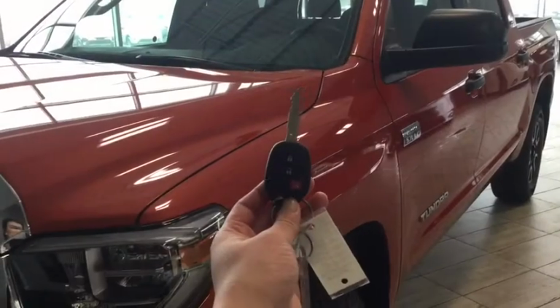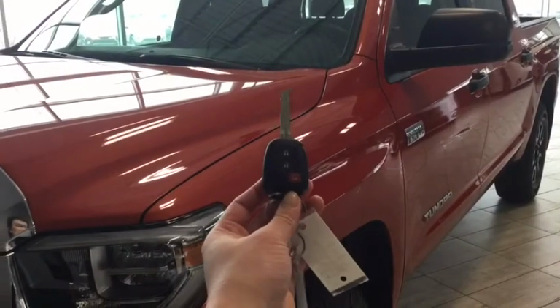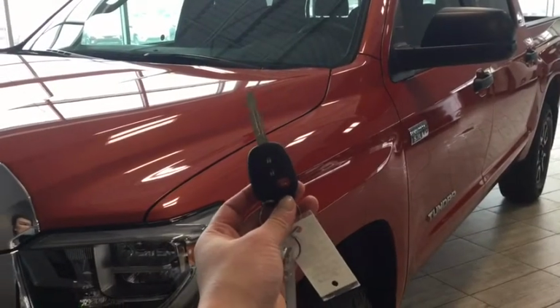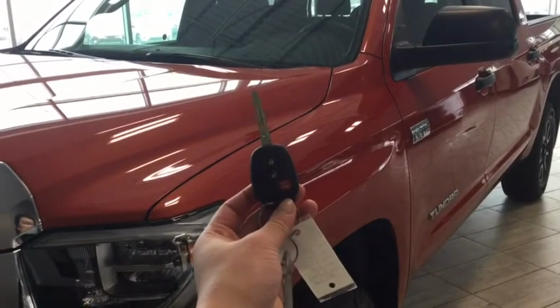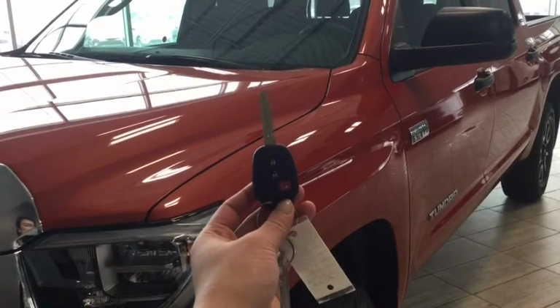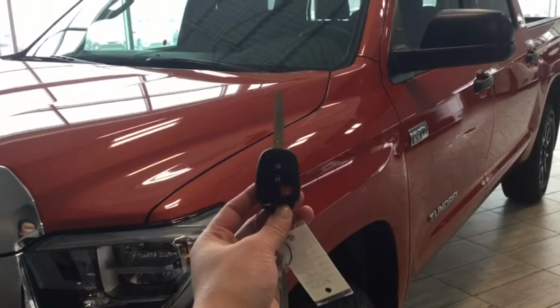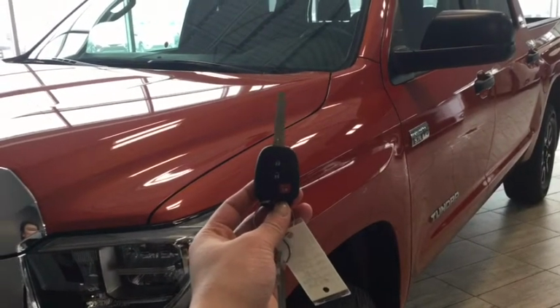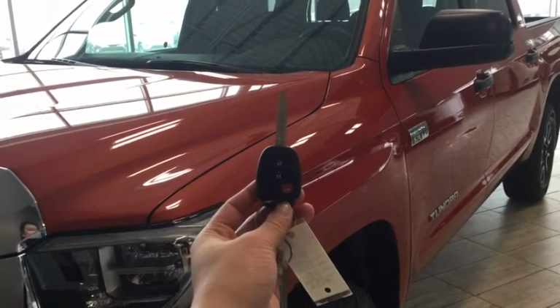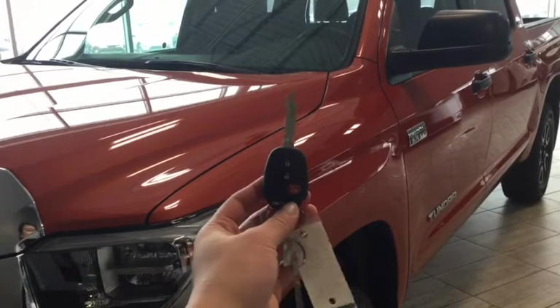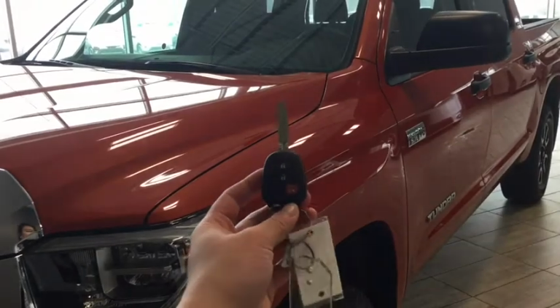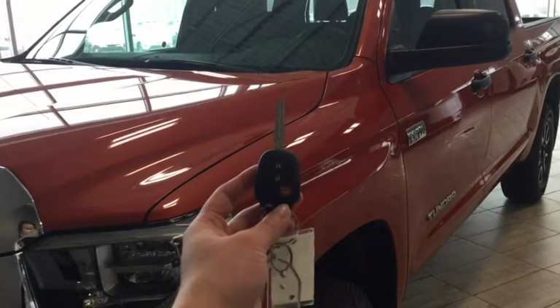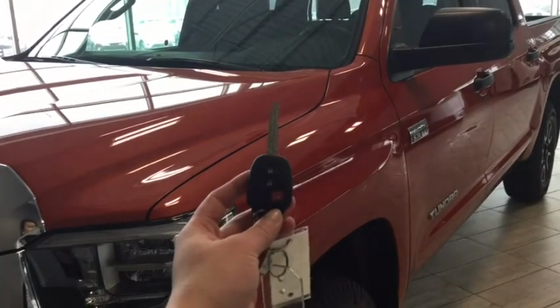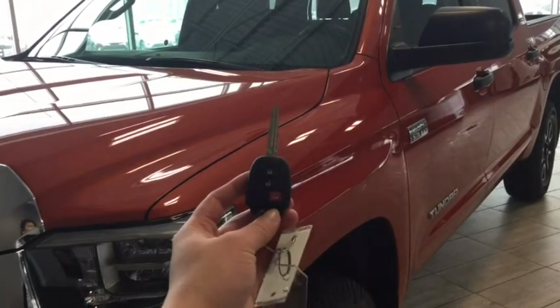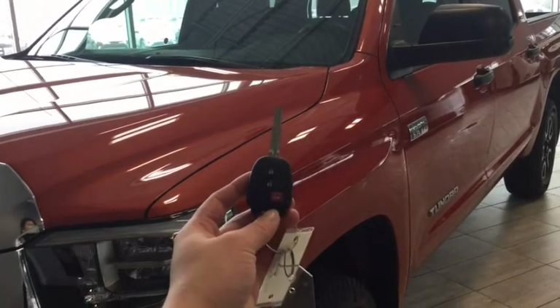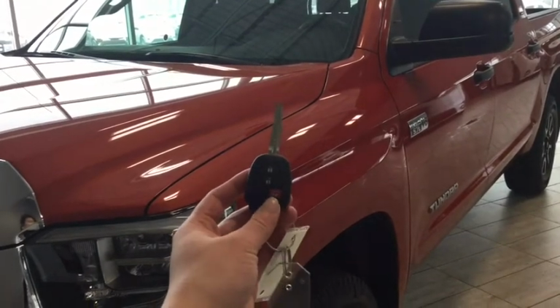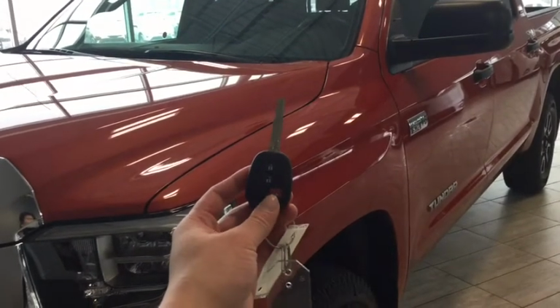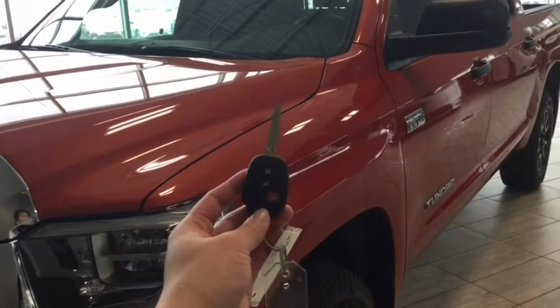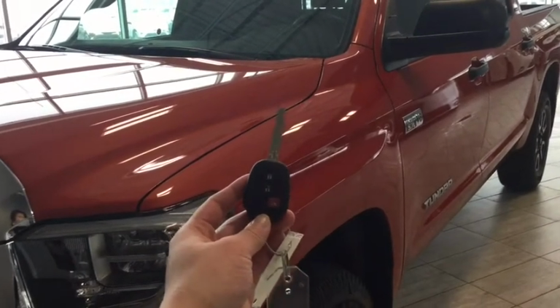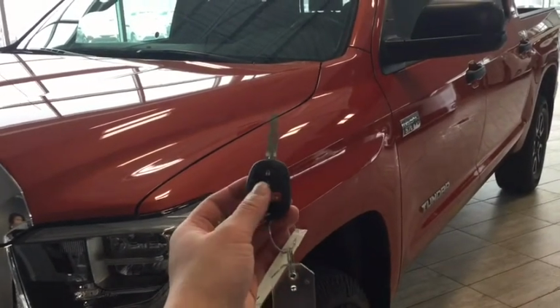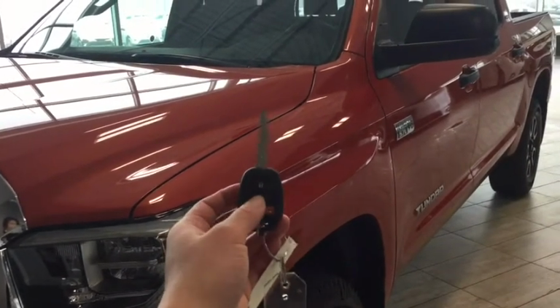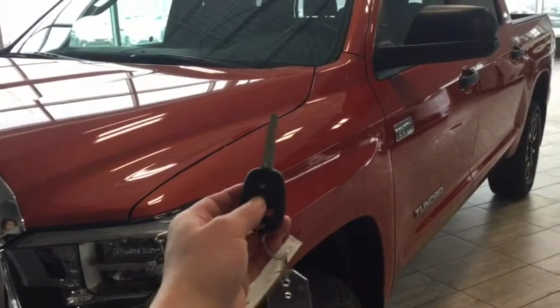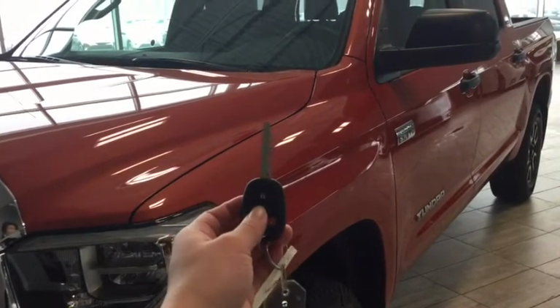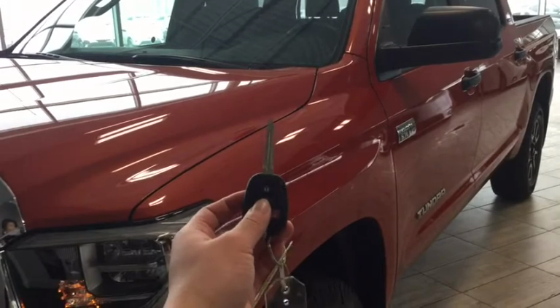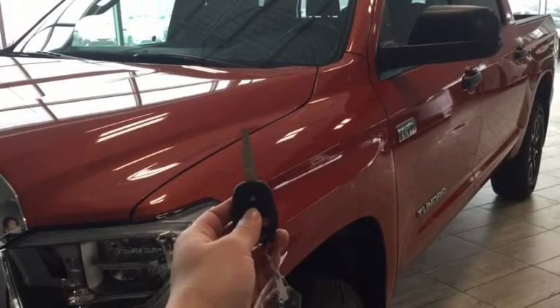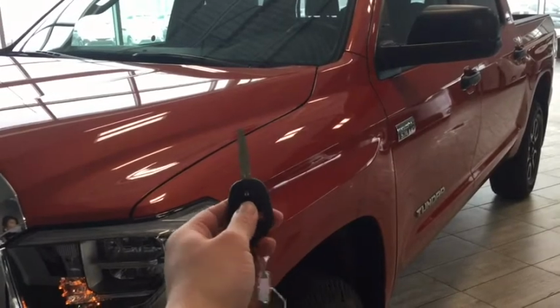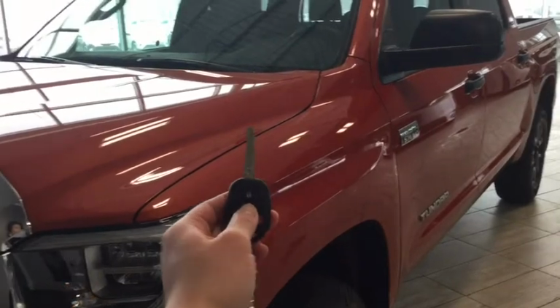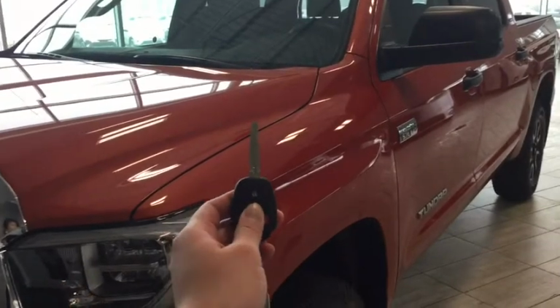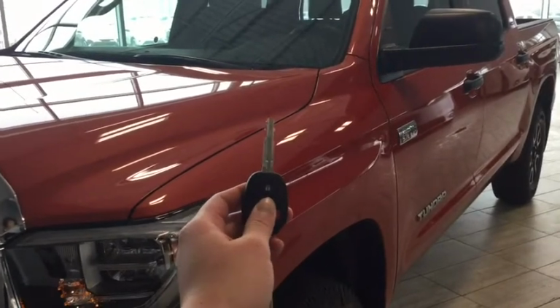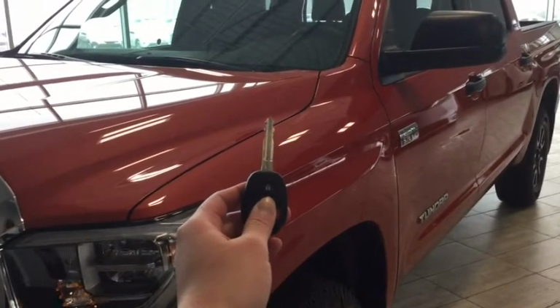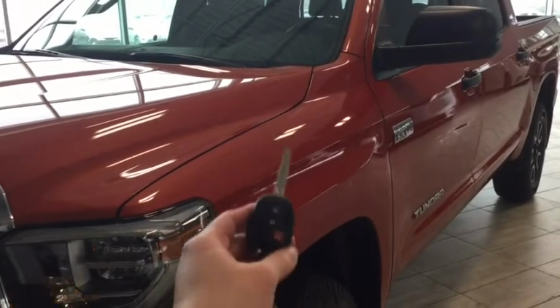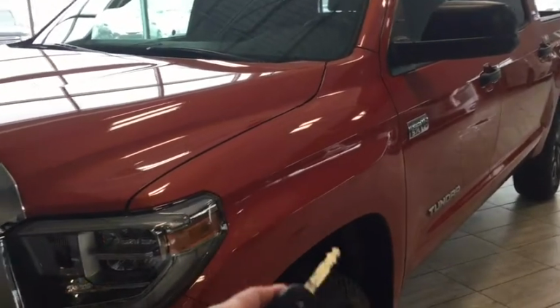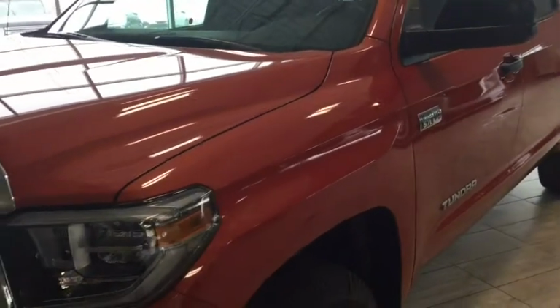Helping you into your brand new truck is your handy fob. You have the lock, the unlock, as well as a panic button. To unlock your driver's side simply press once, and to unlock all four doors press twice.